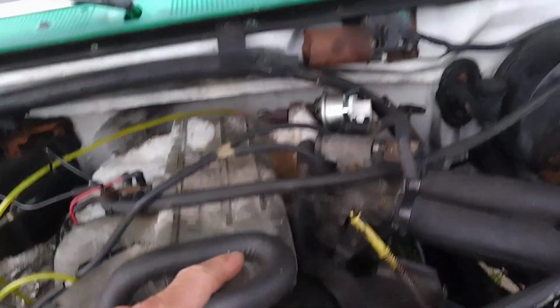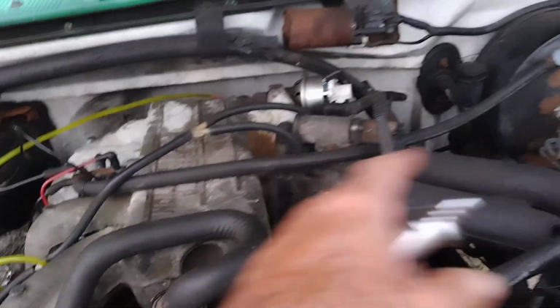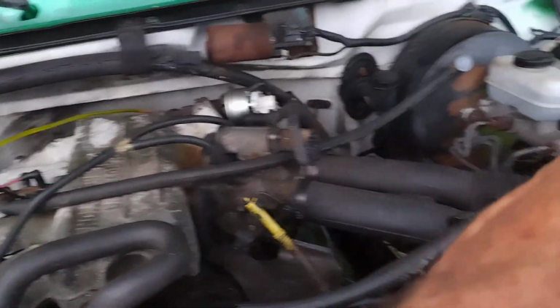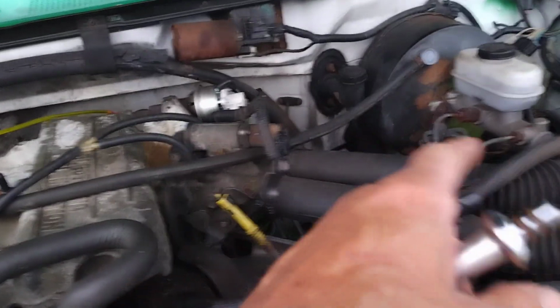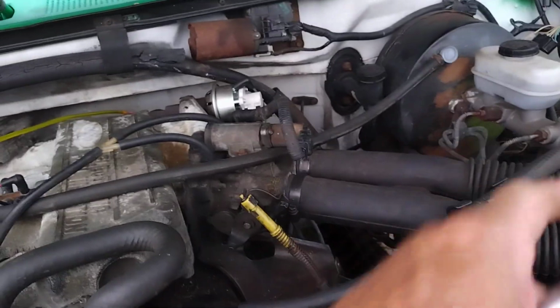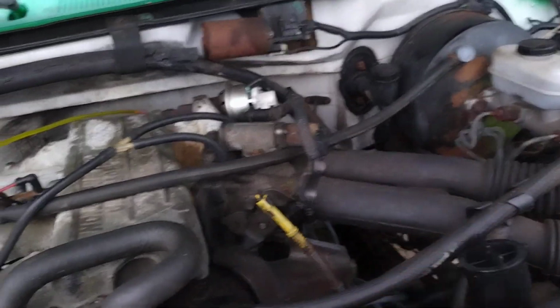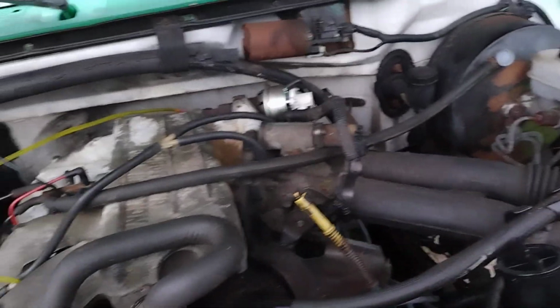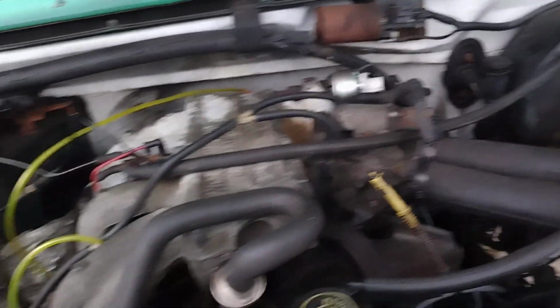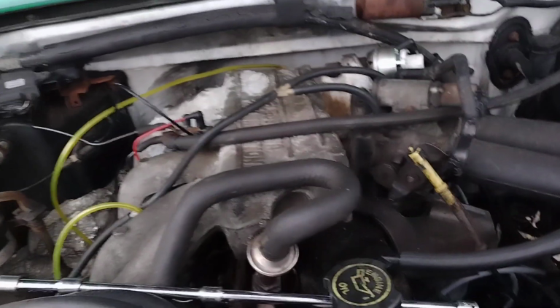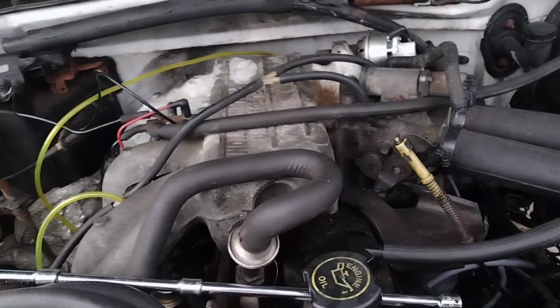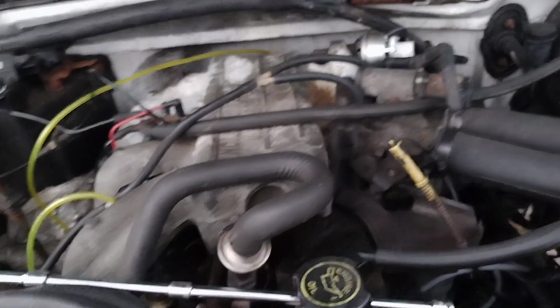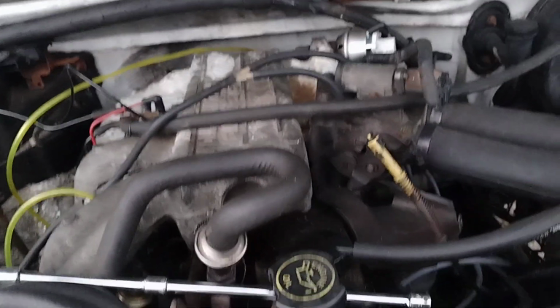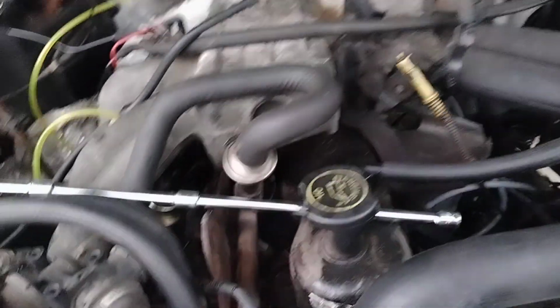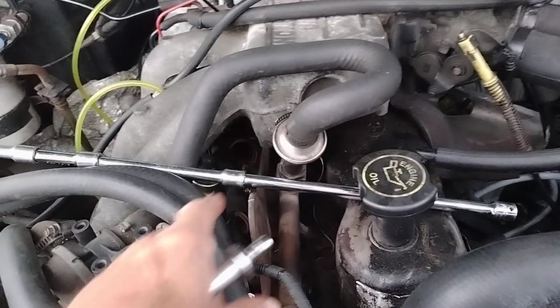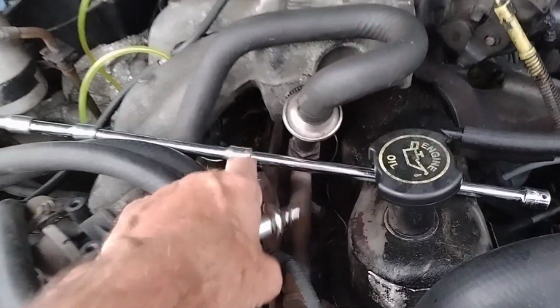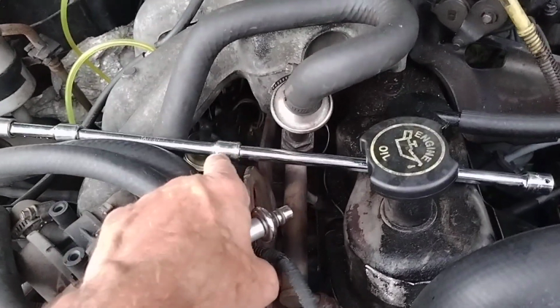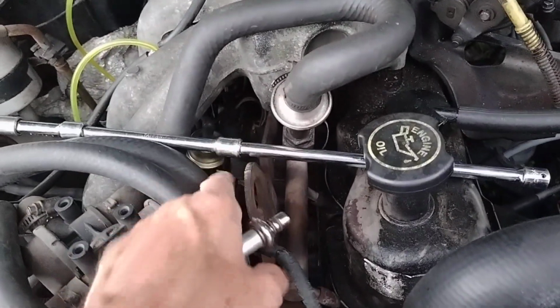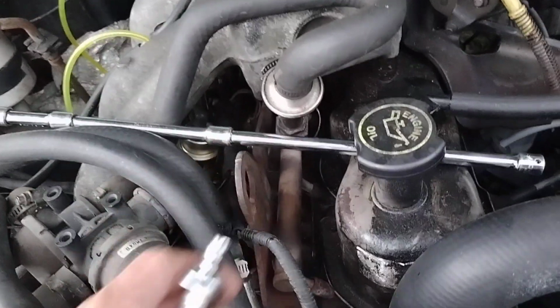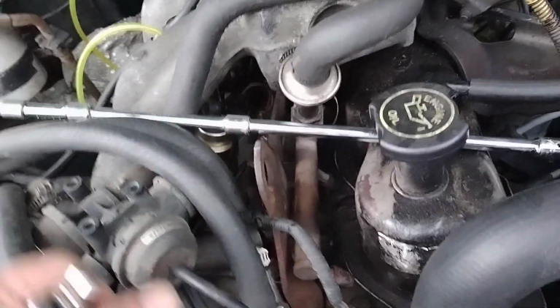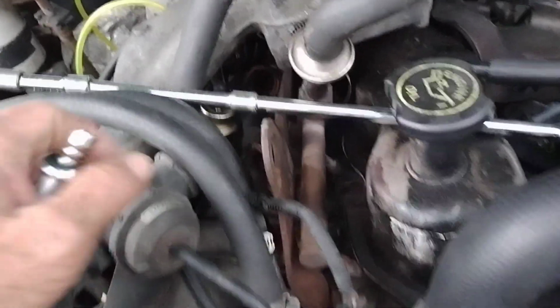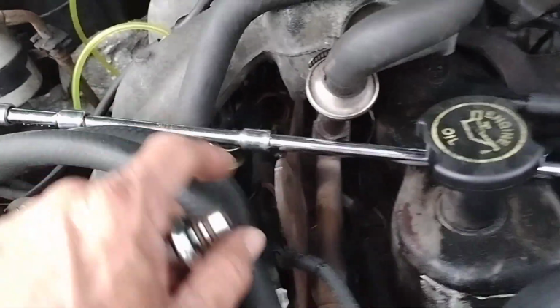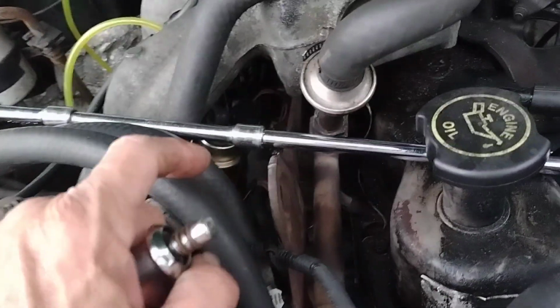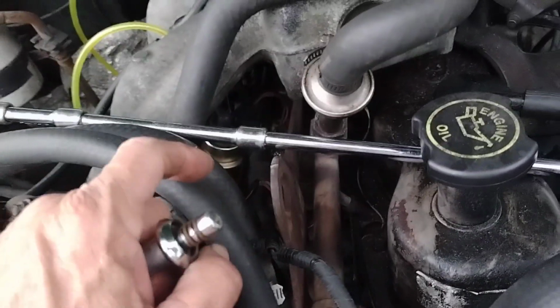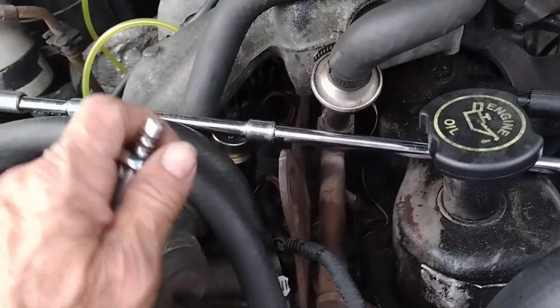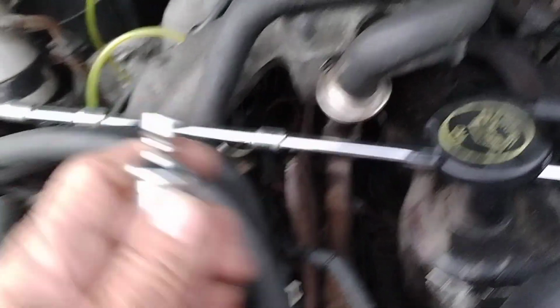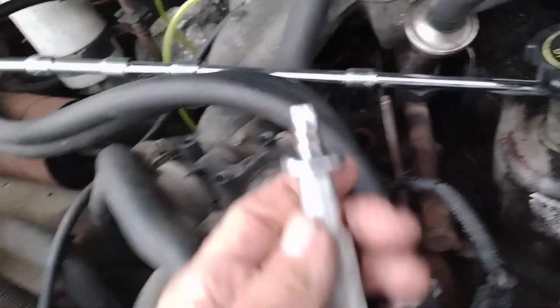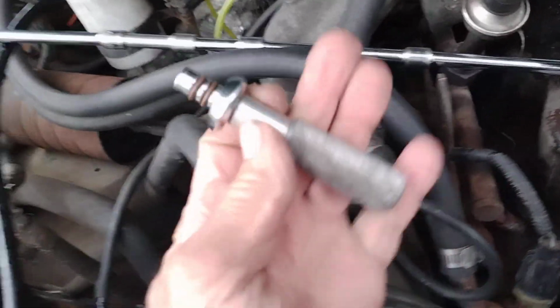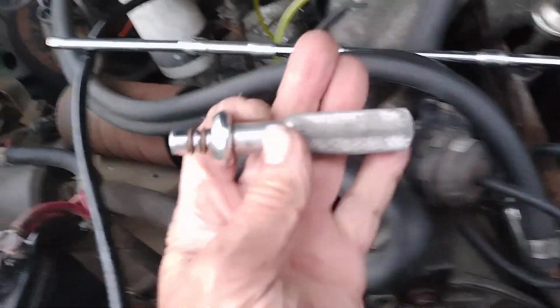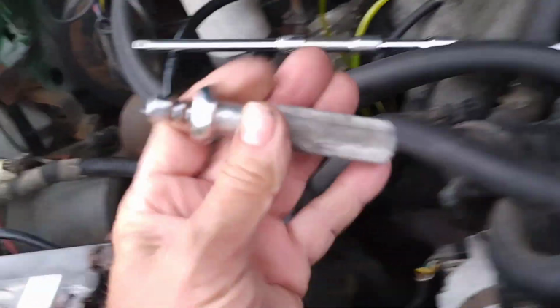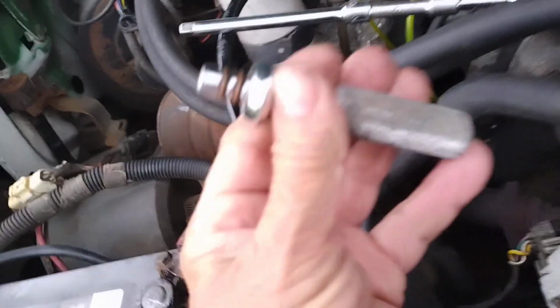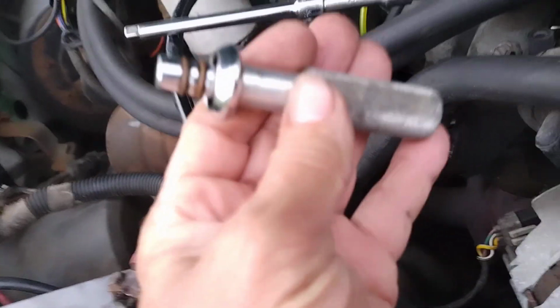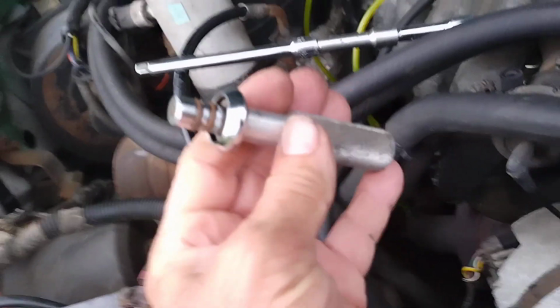EGR valve, ECM, ICM, fuel pressure regulator down here. We flushed out the rail, we tried to clean it, but I found this little piece right here.